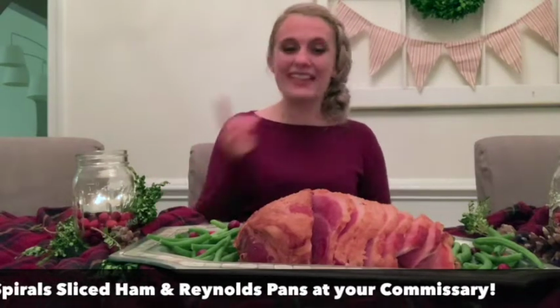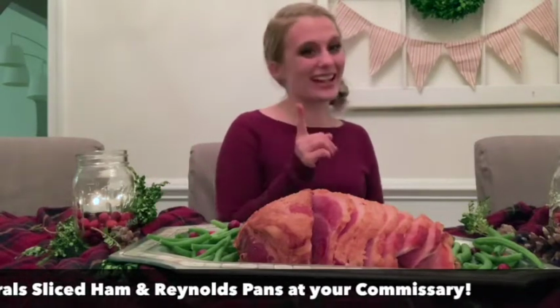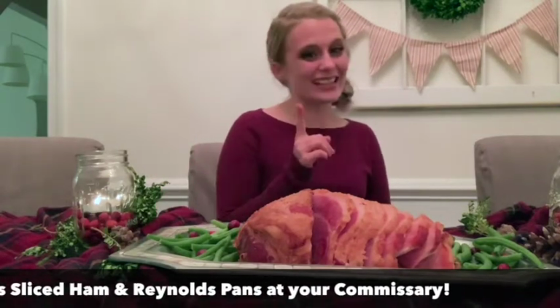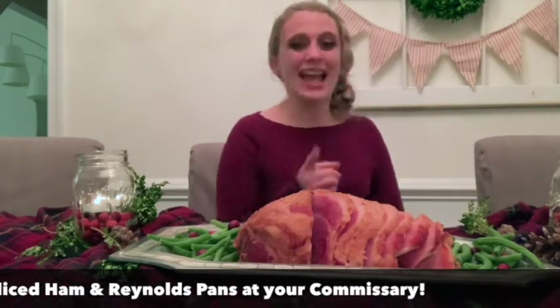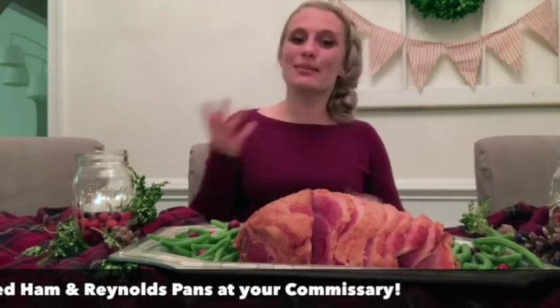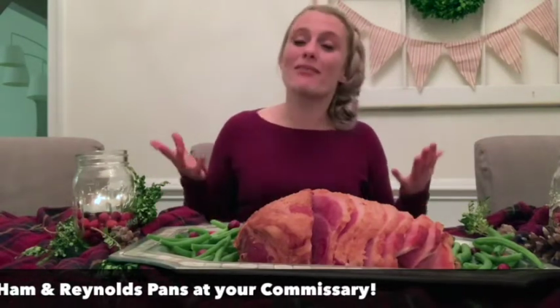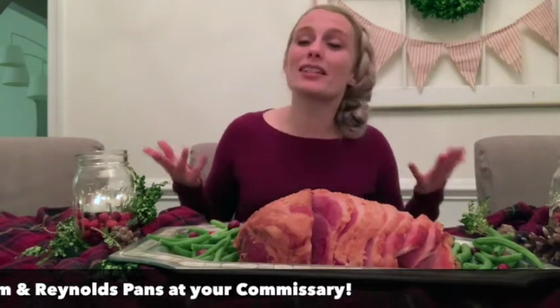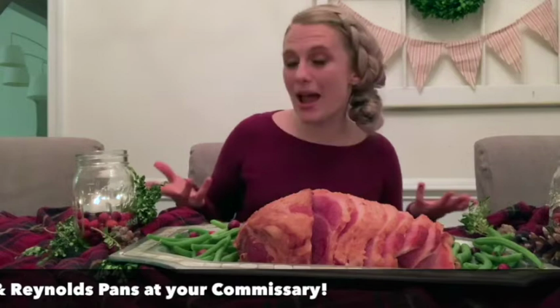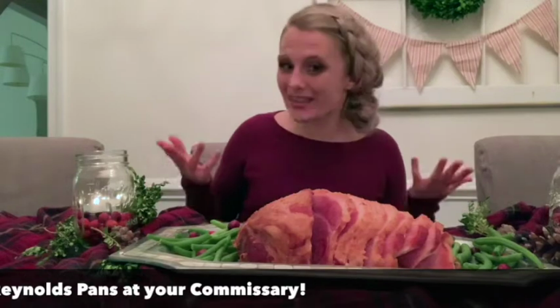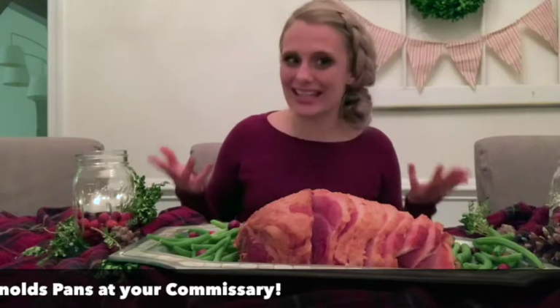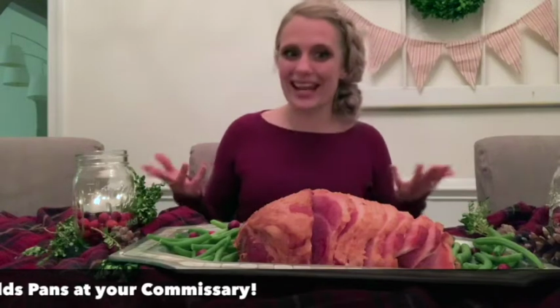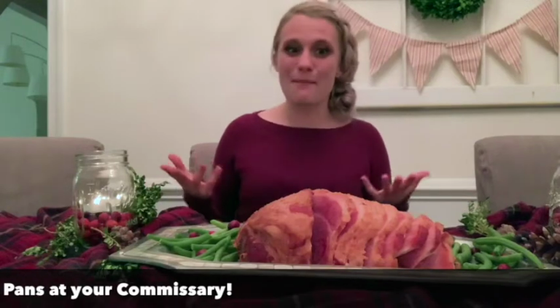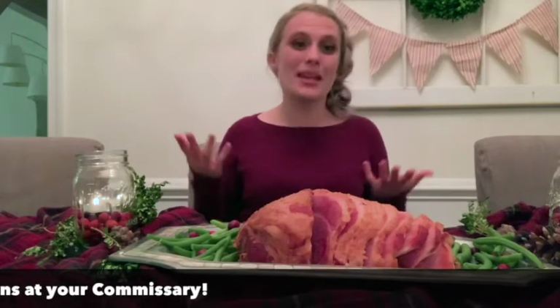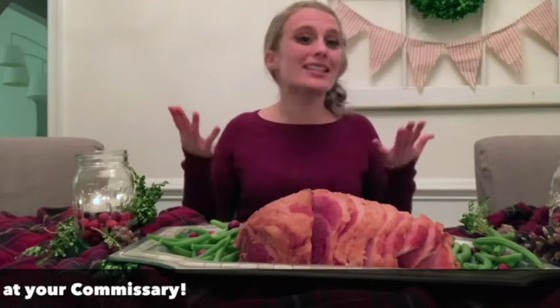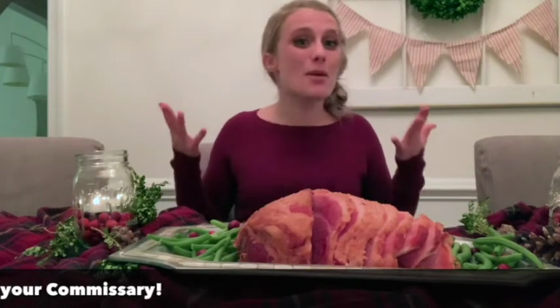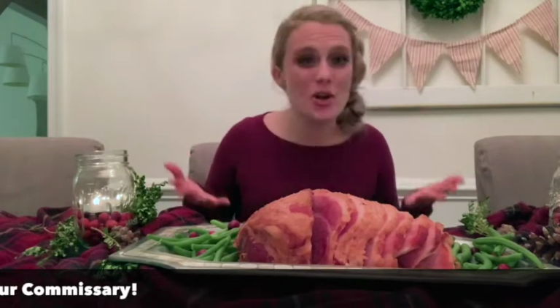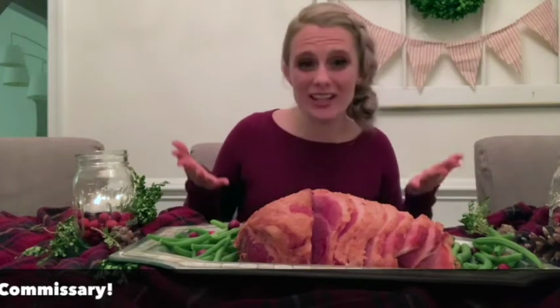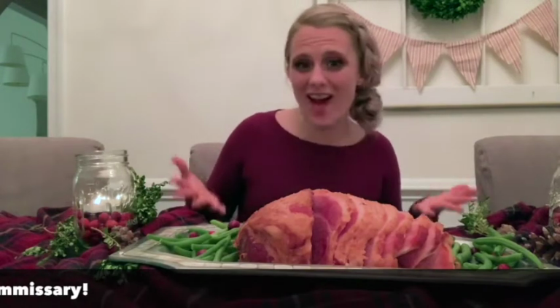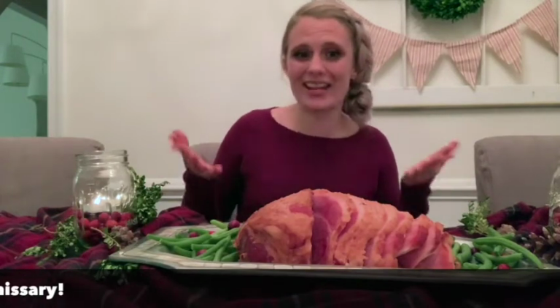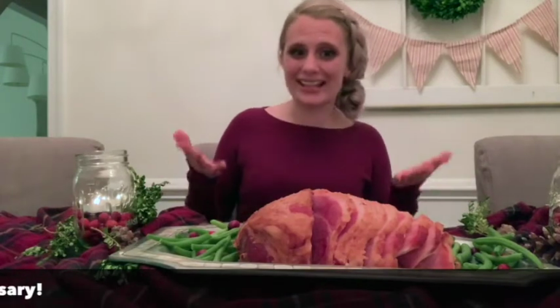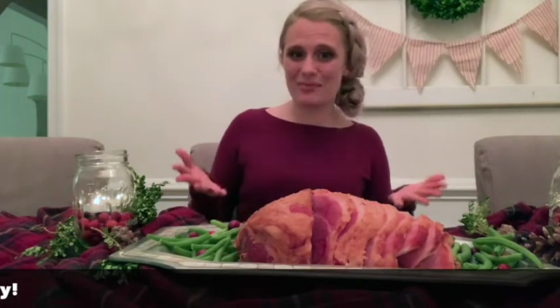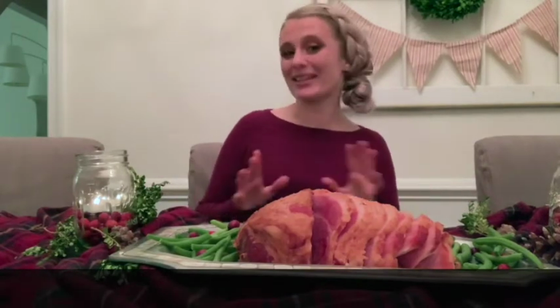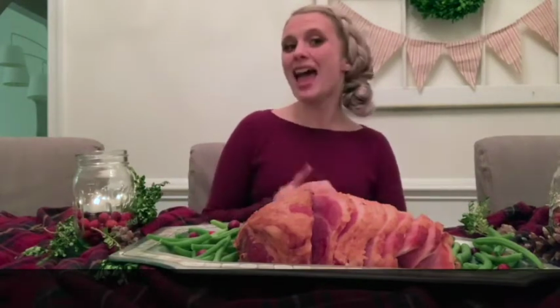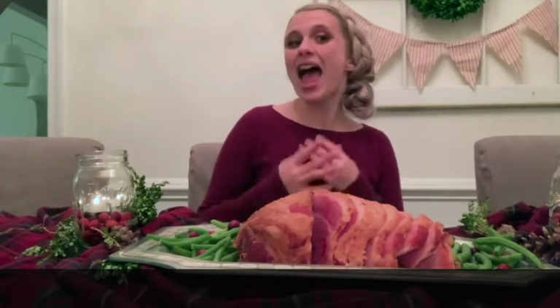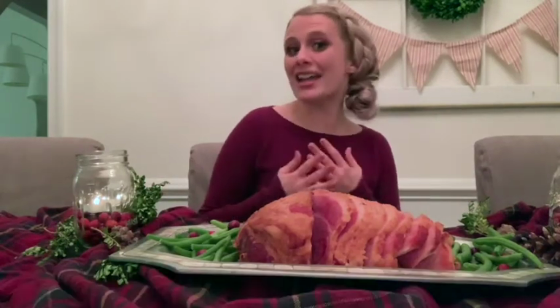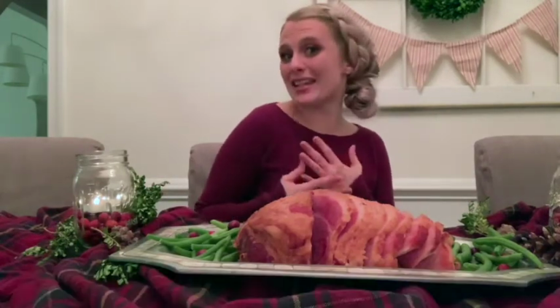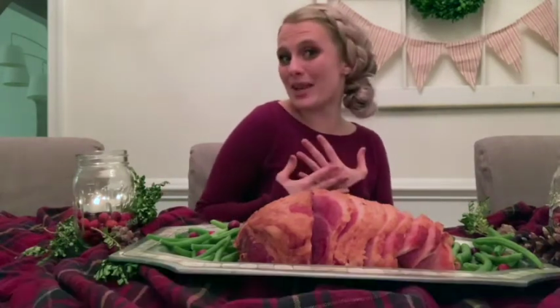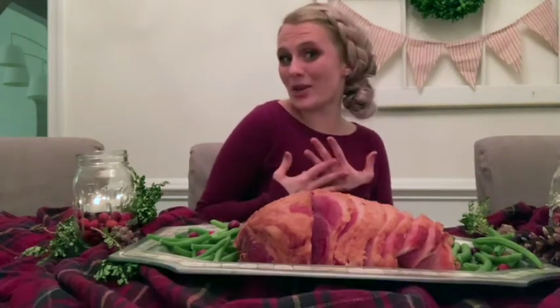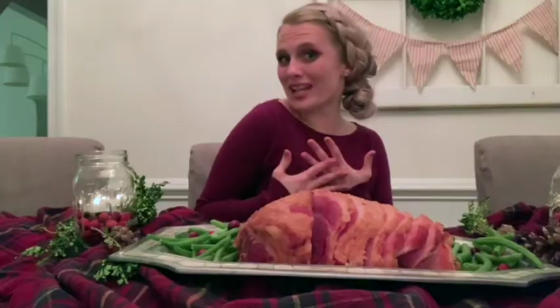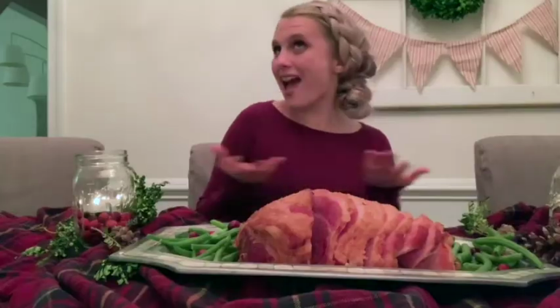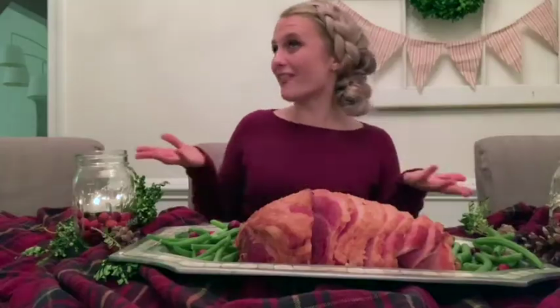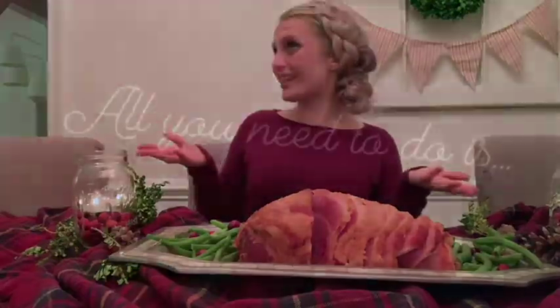And luckily, Smithfield's spiral sliced ham makes the perfect holiday centerpiece, and it makes hosting effortless.